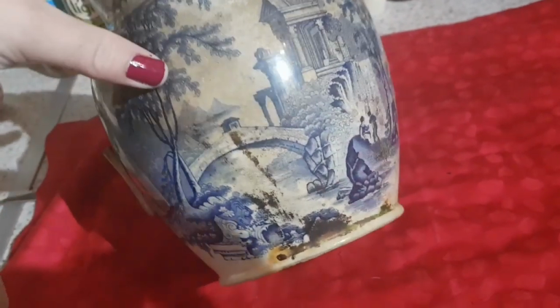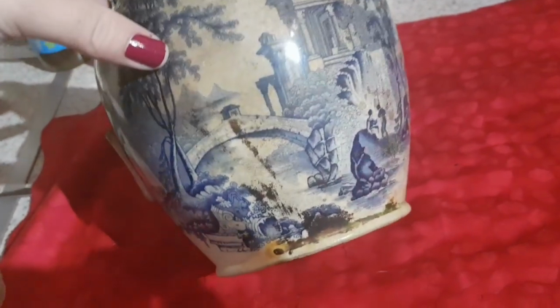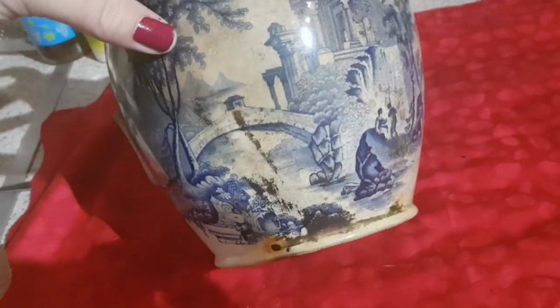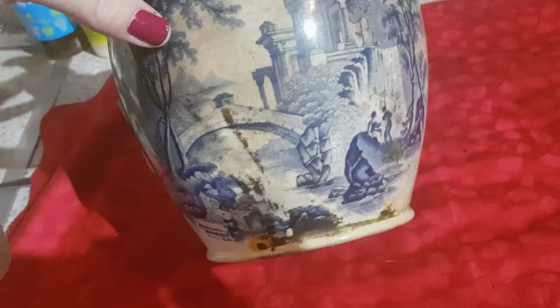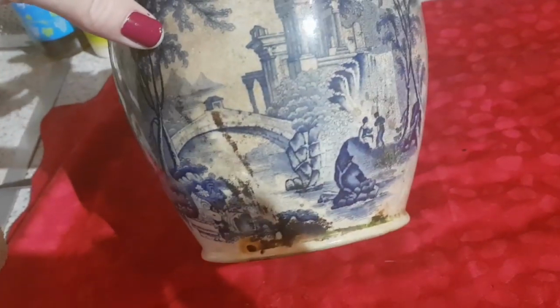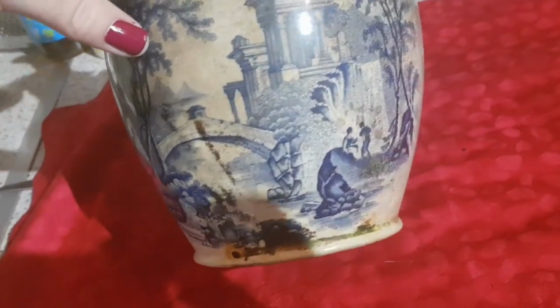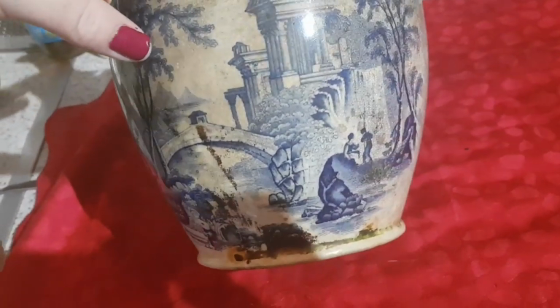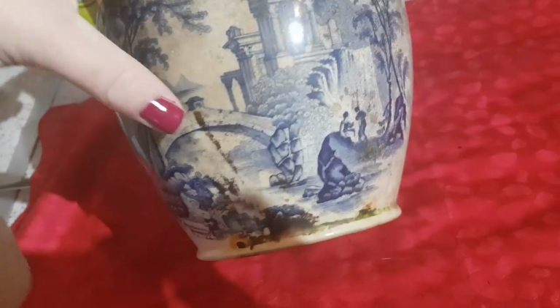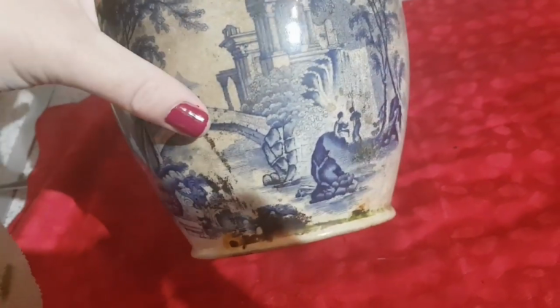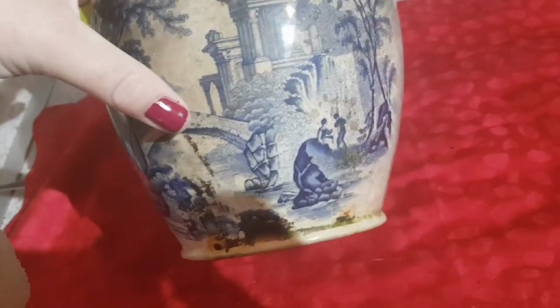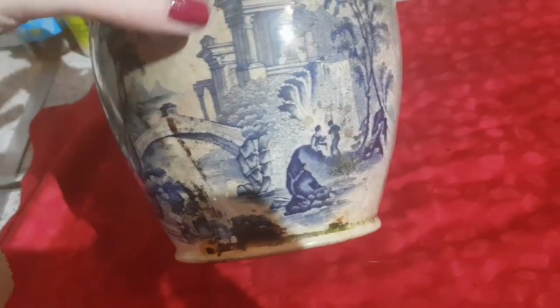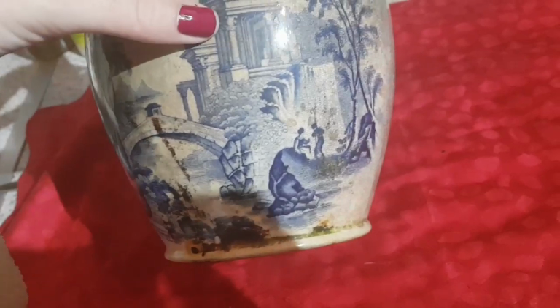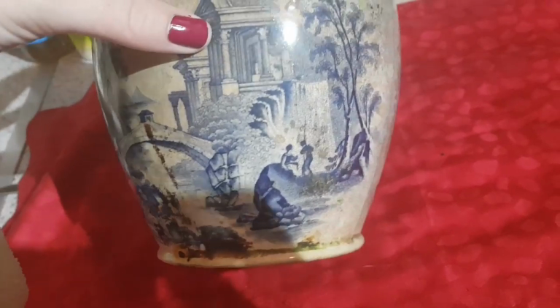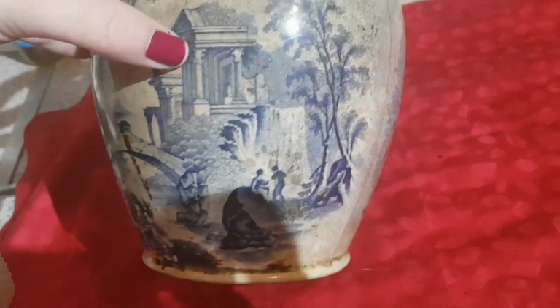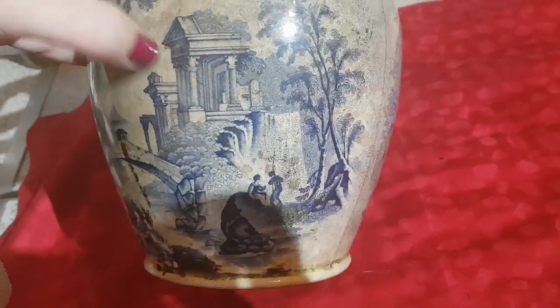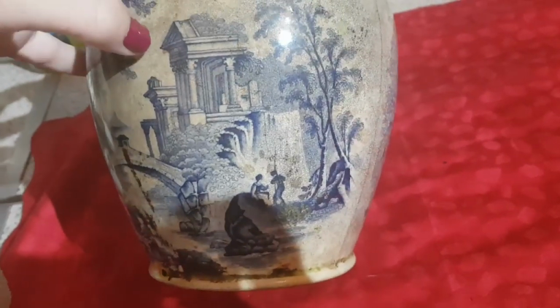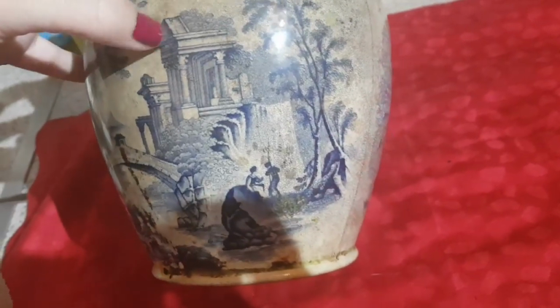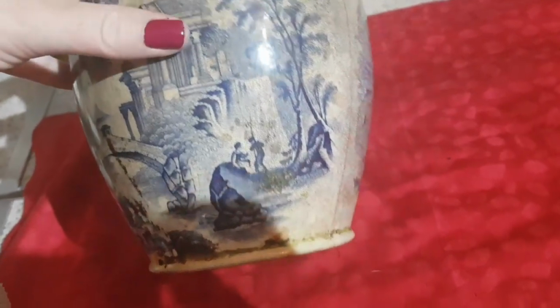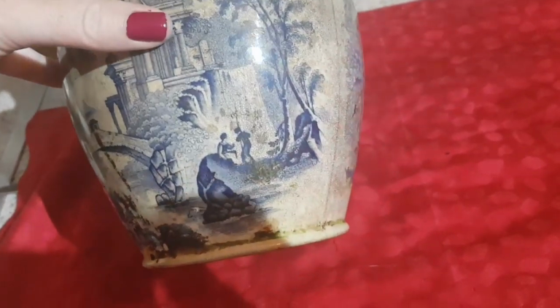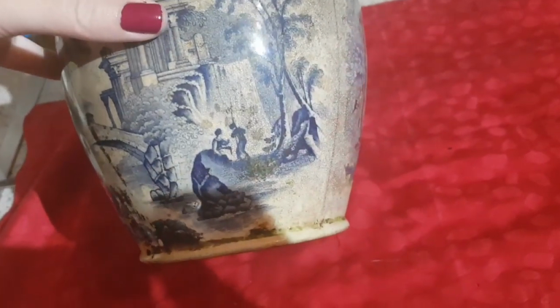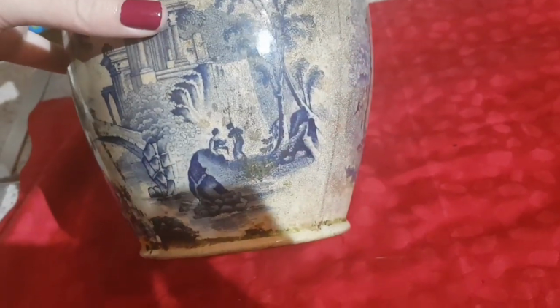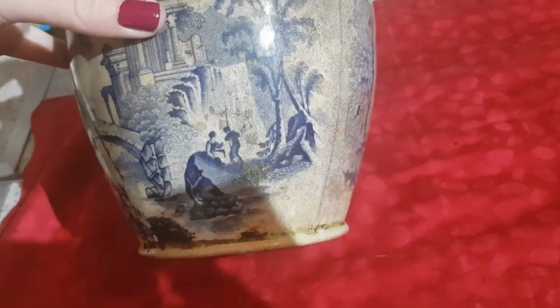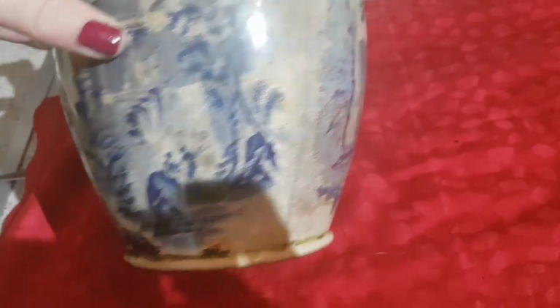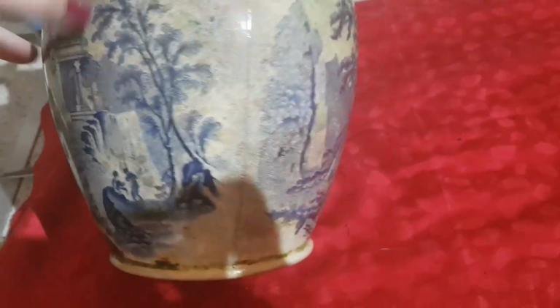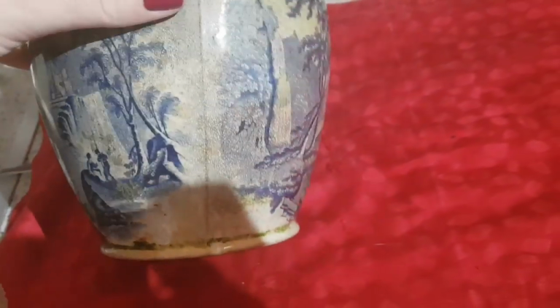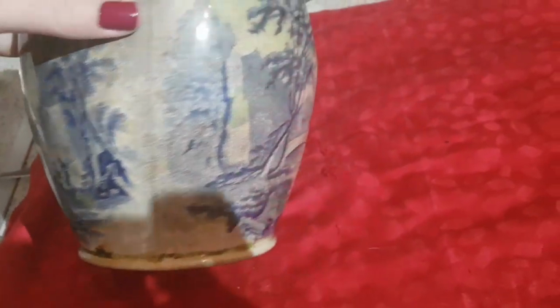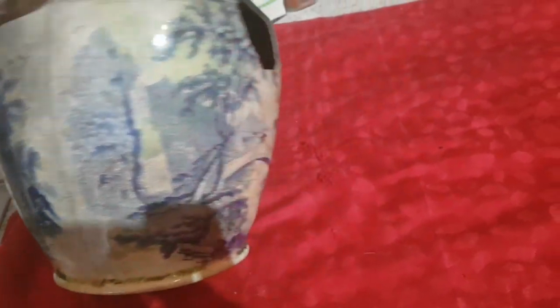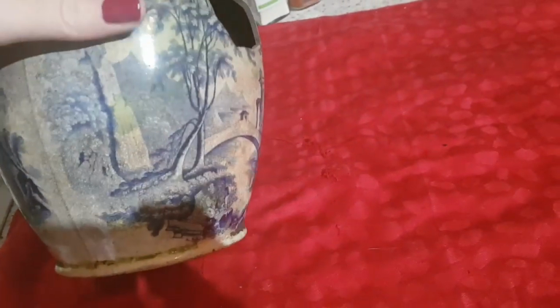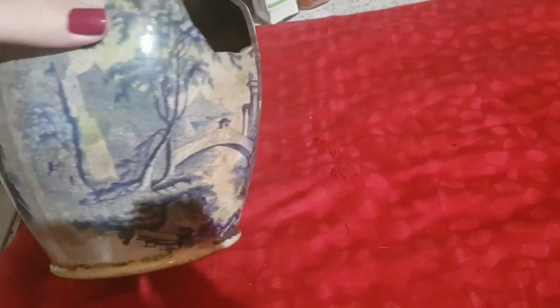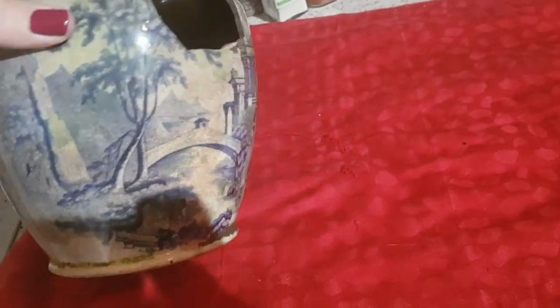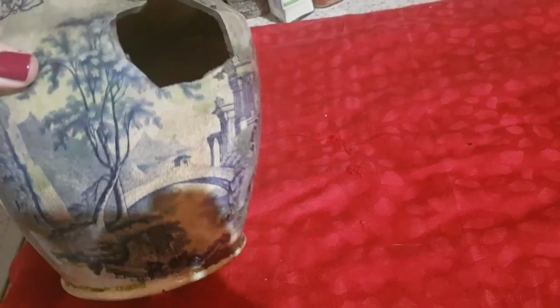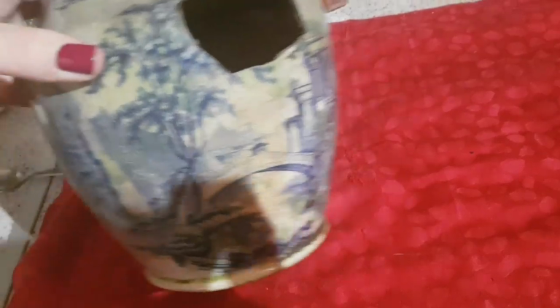The pattern's incredible — a lovely bridge there with these buildings, two people there, and it's repeated on the other side.